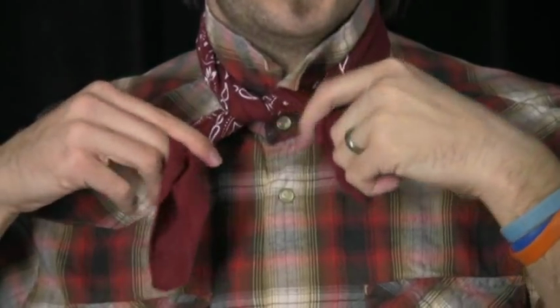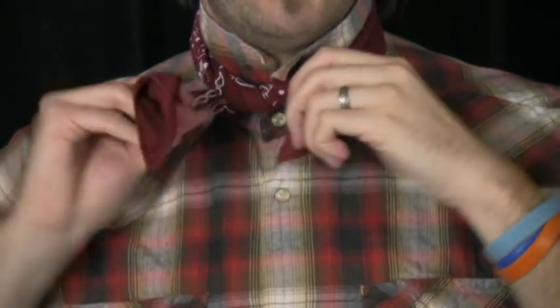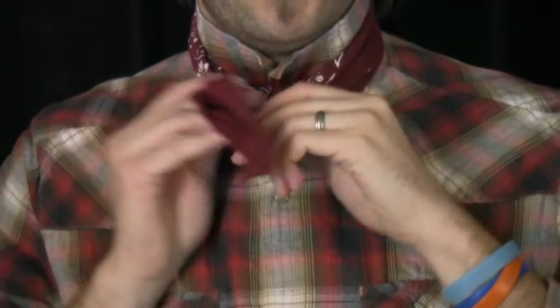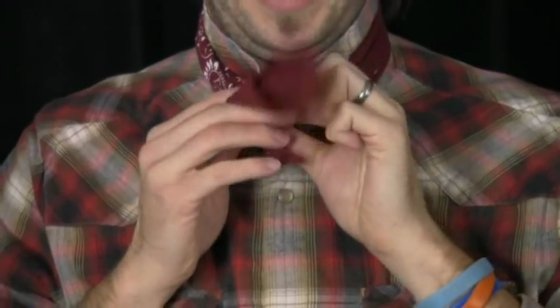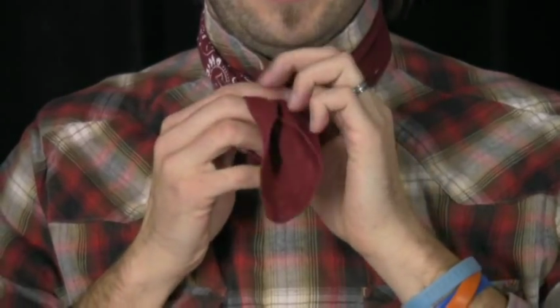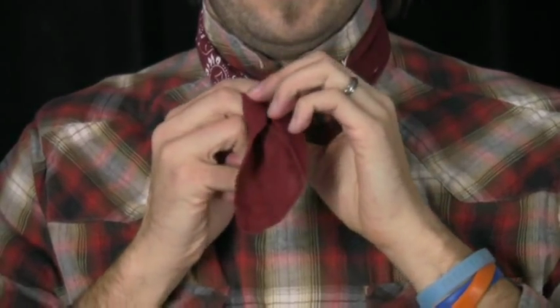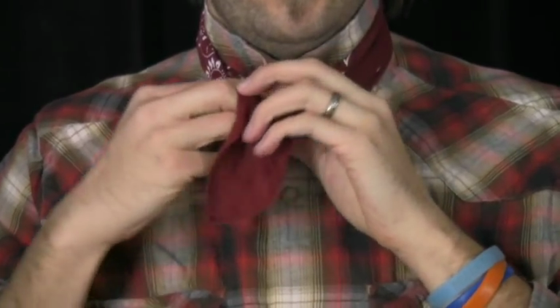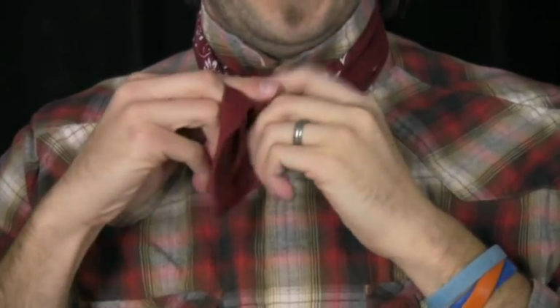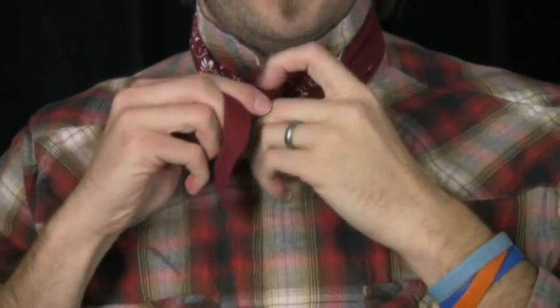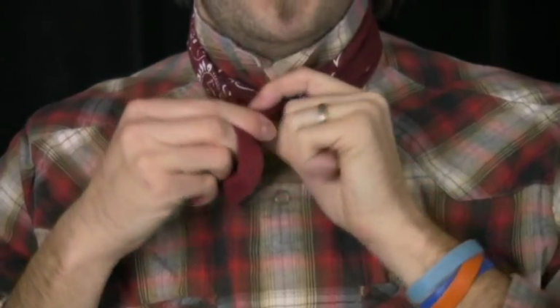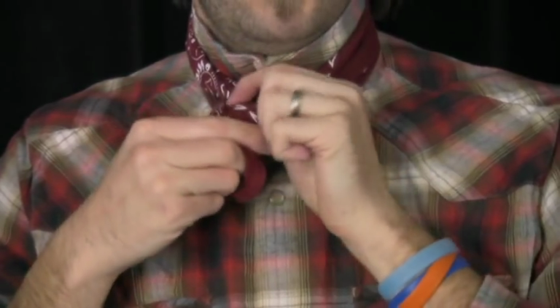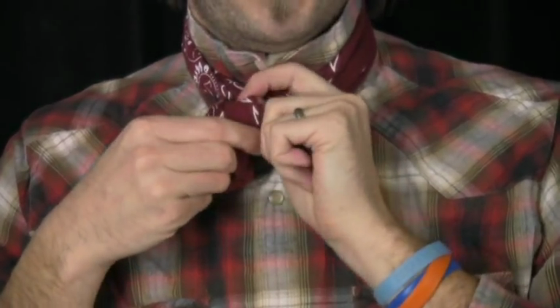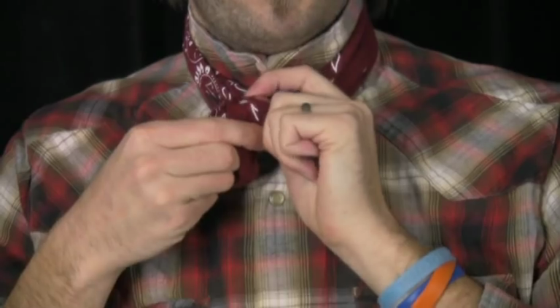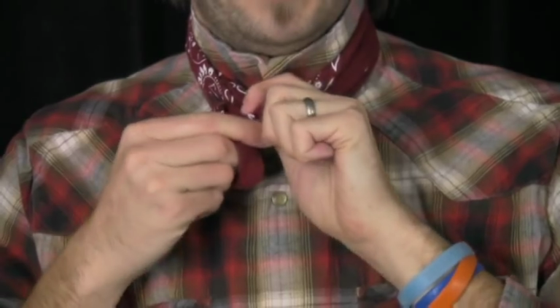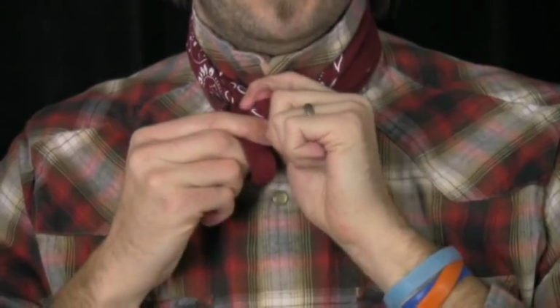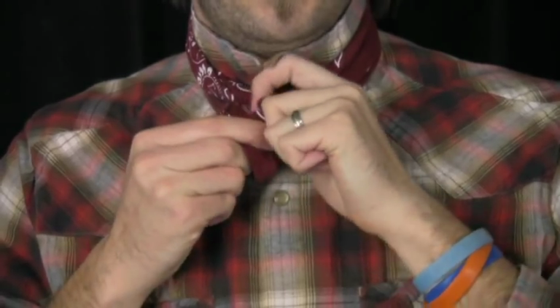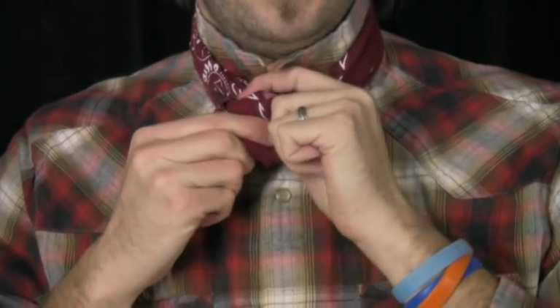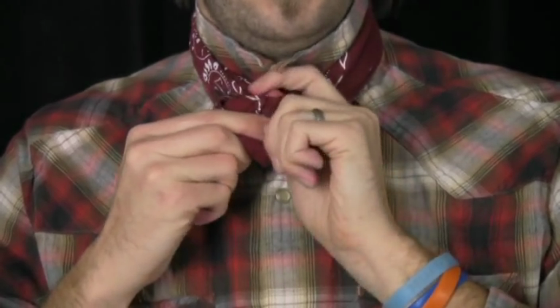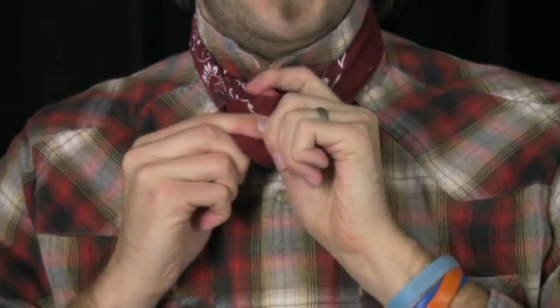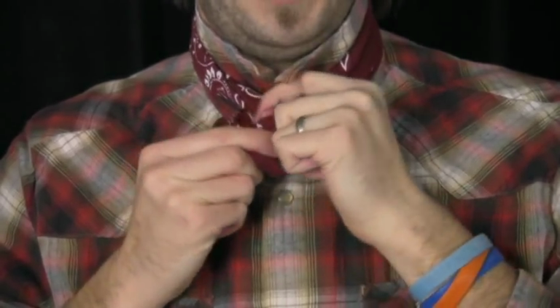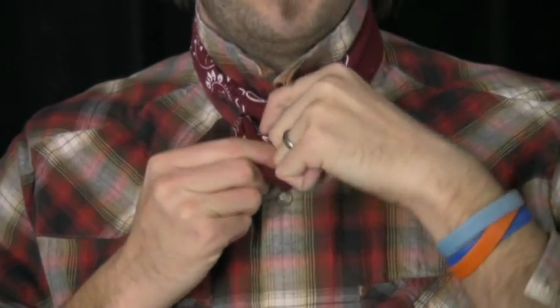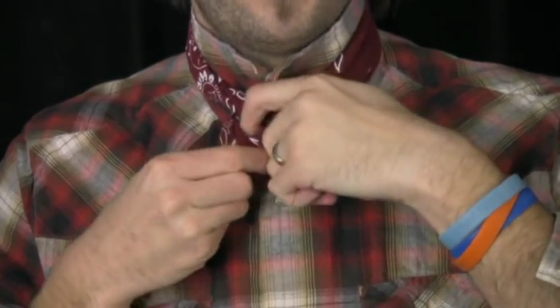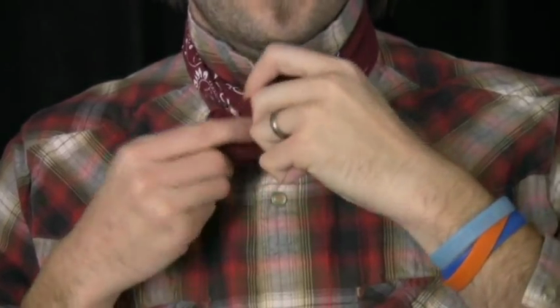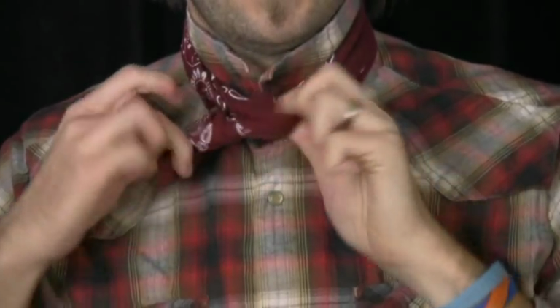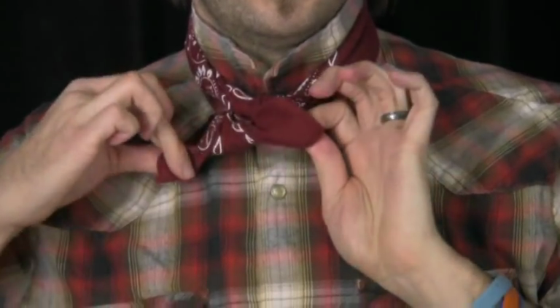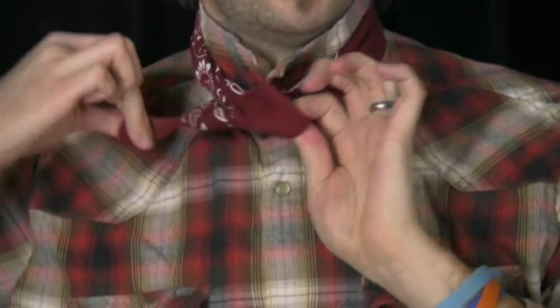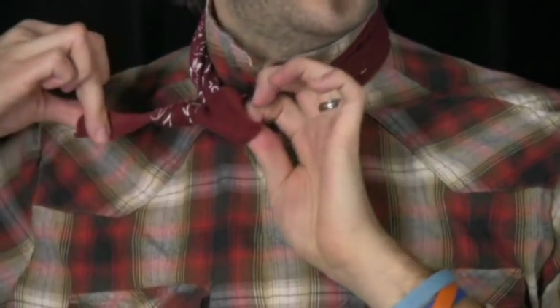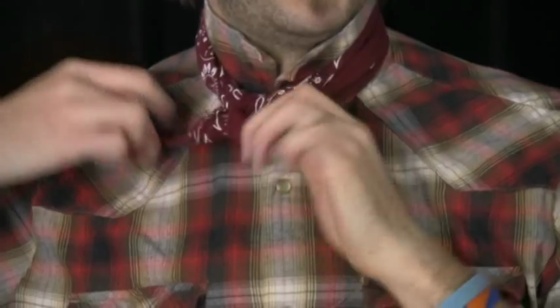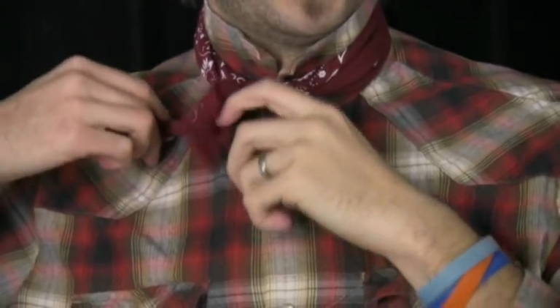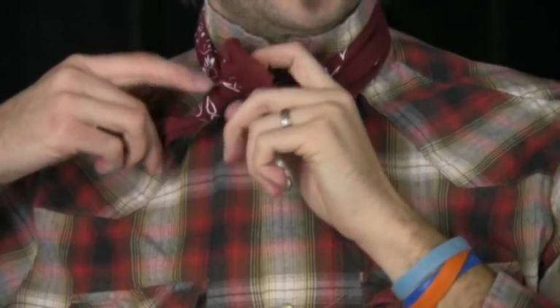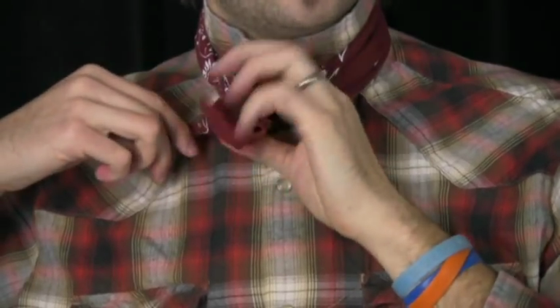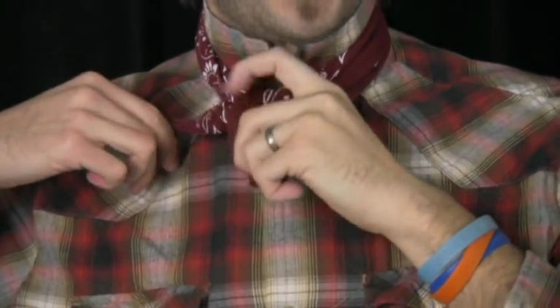Once again put your right hand over your left, pull it up through that little loop you just made, and then make sure it kind of stays off to the side.